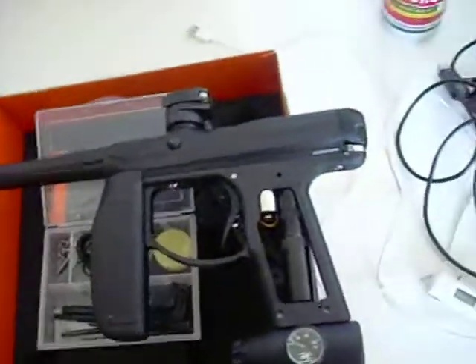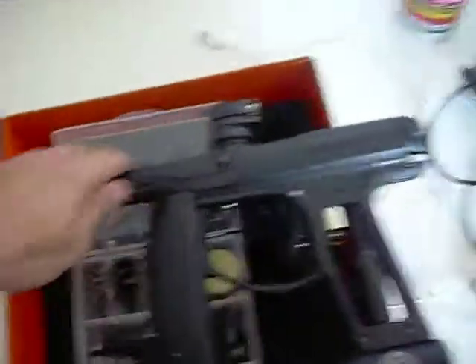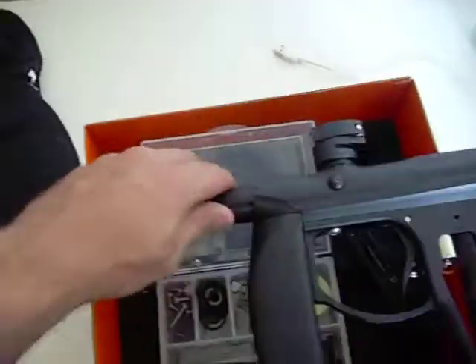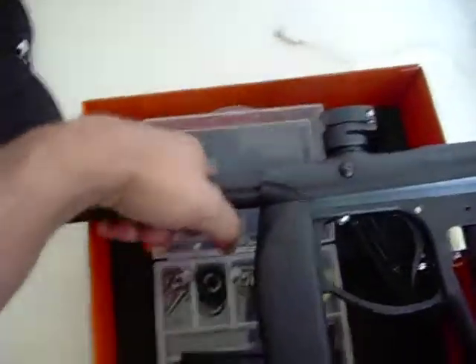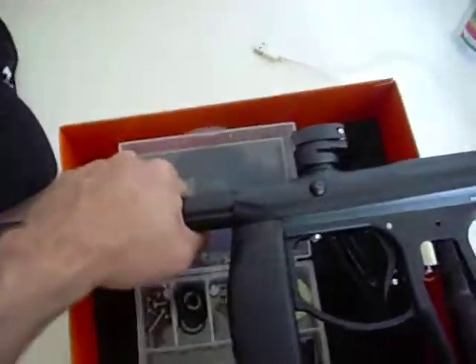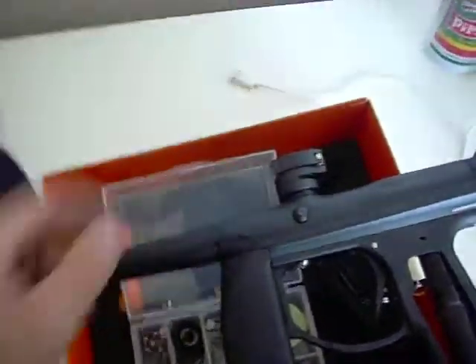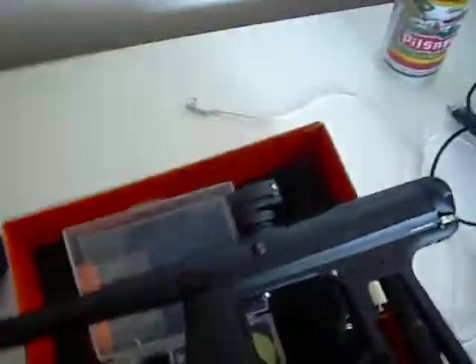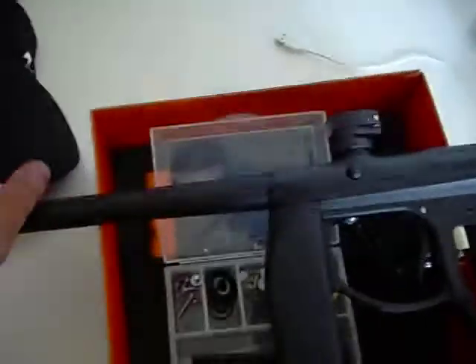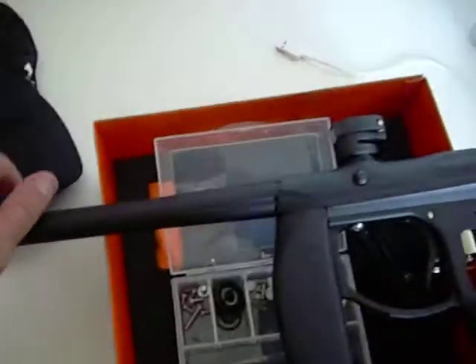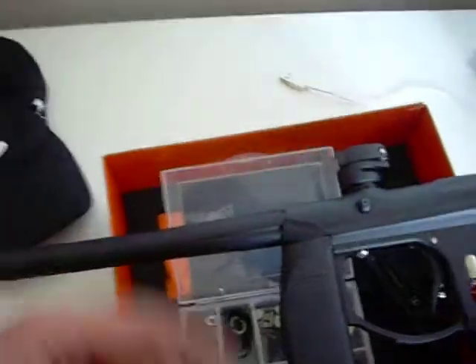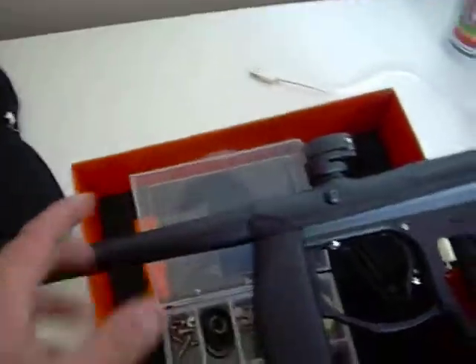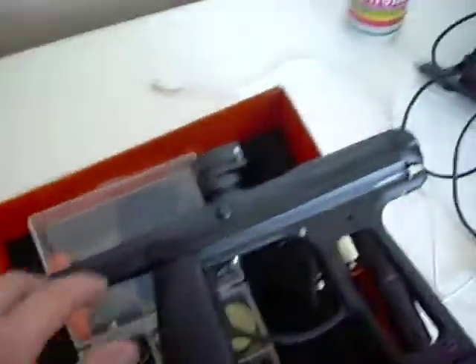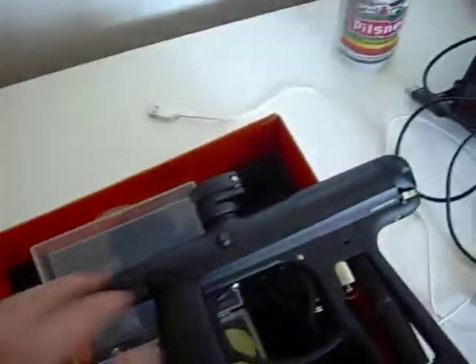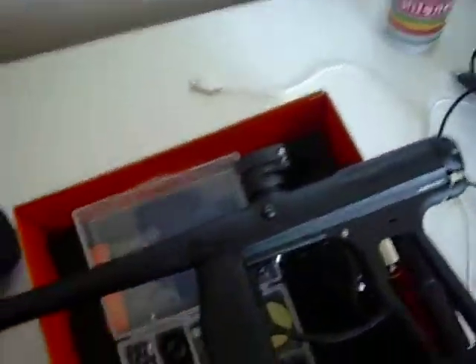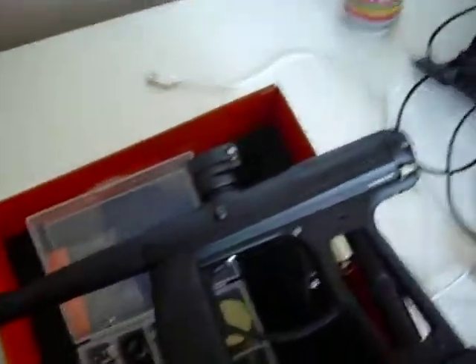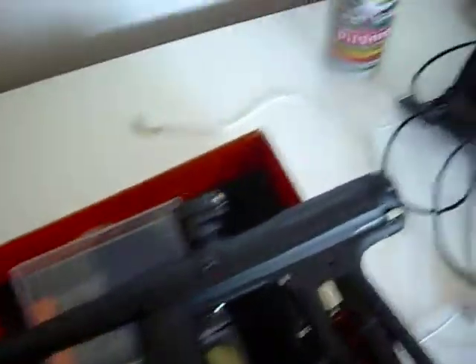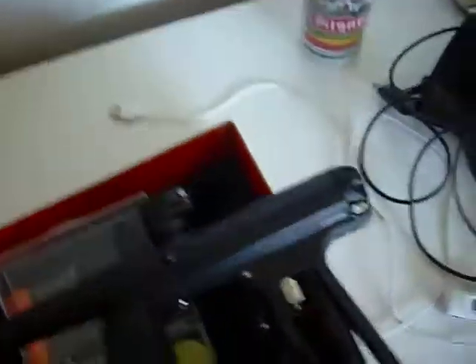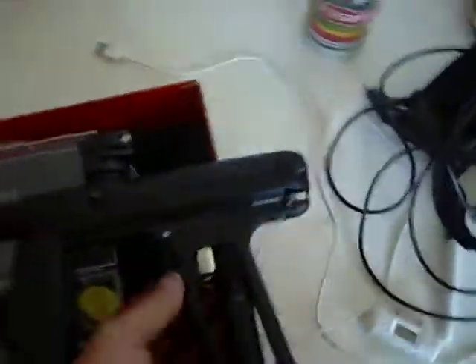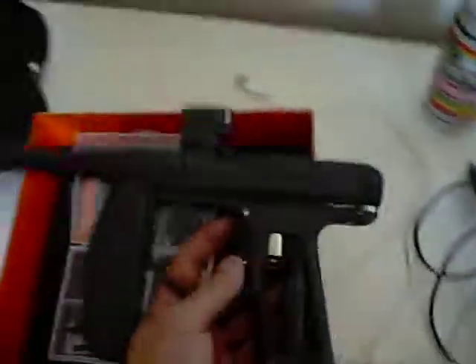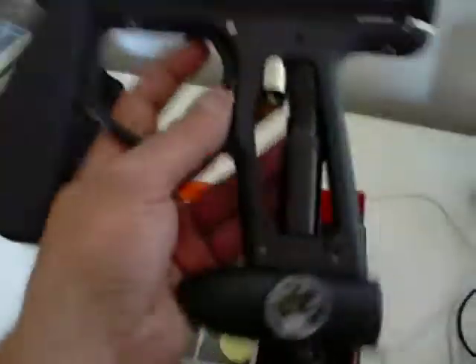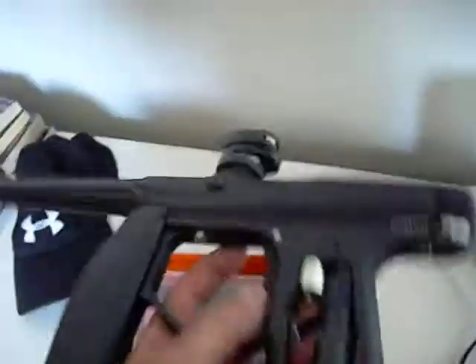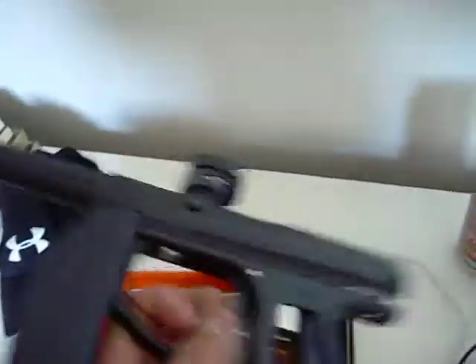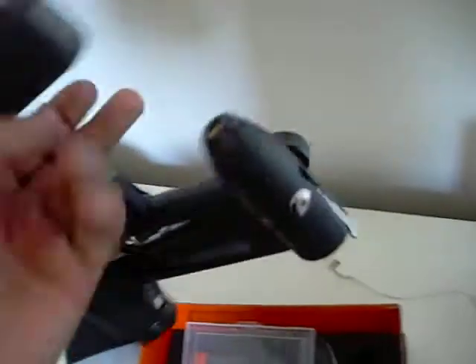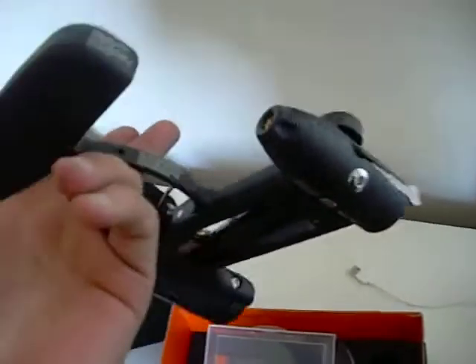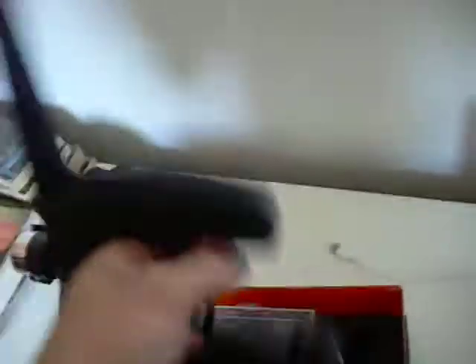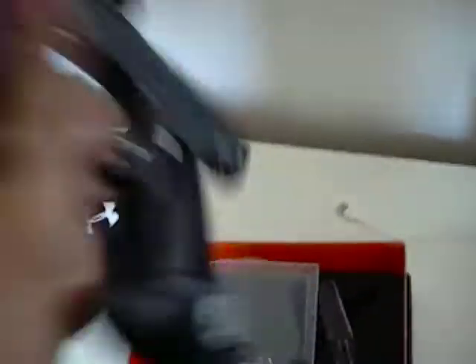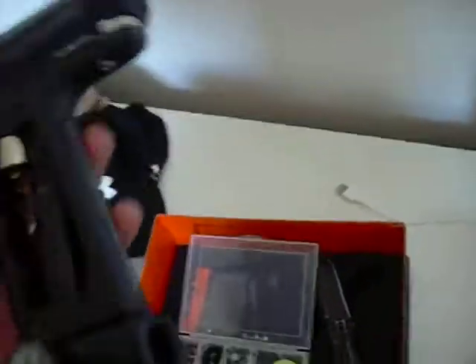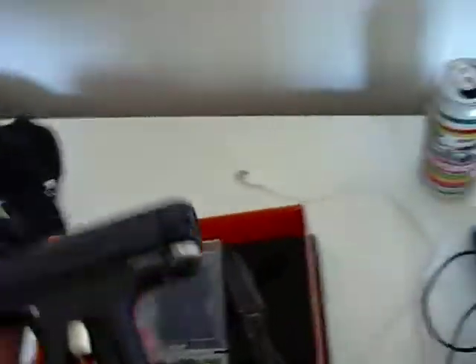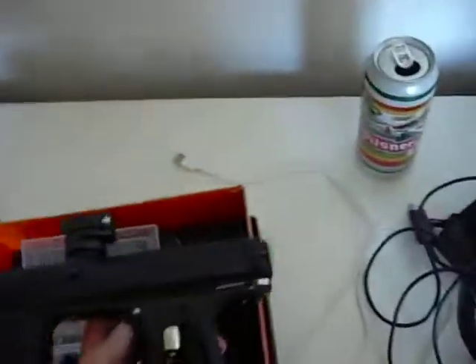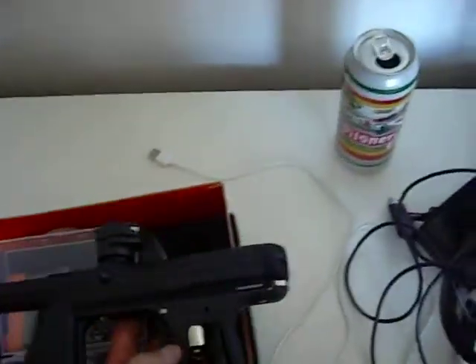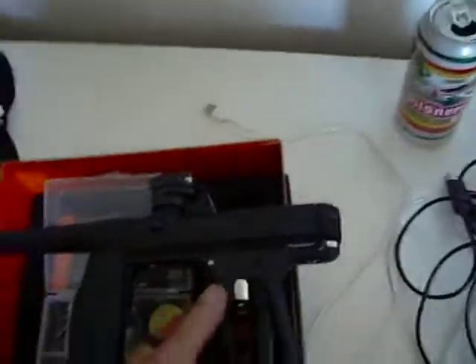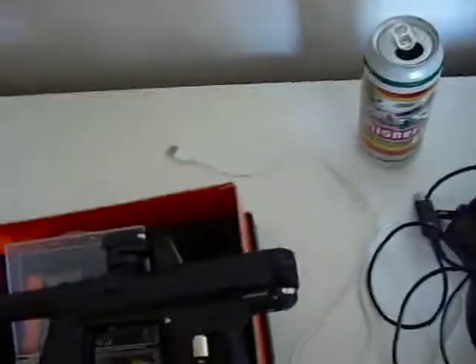The barrel threads in kind of crusty when you put it in — it's pretty tight, but that's good, the machining tolerances are snug. It's a nice looking barrel. Light gun overall, still basically weightless — I think it's like 2.5 pounds or something like that.